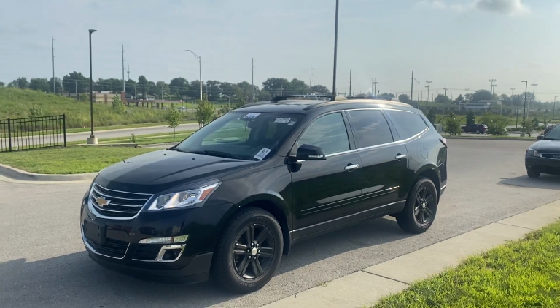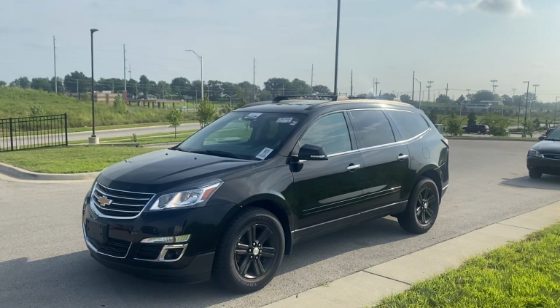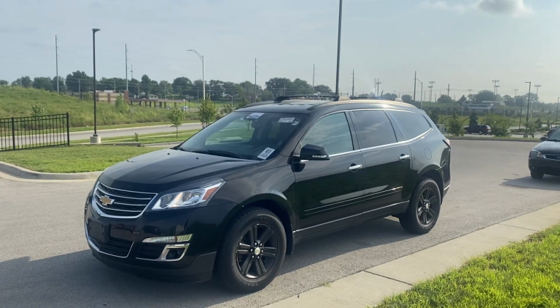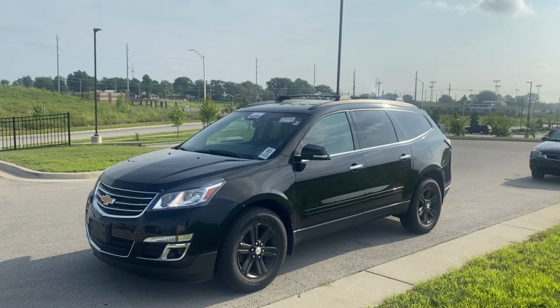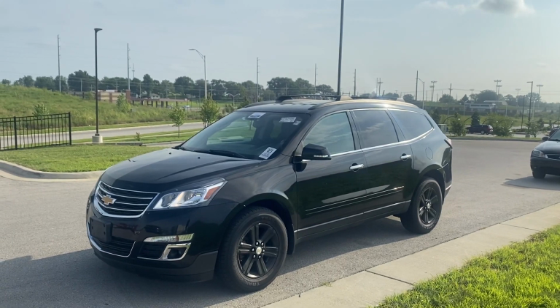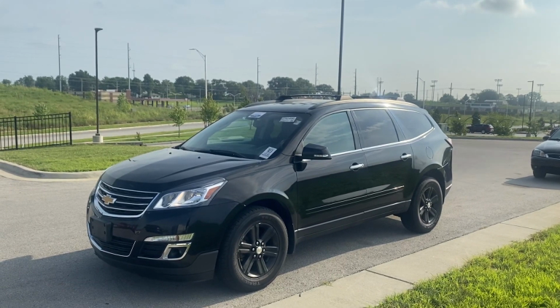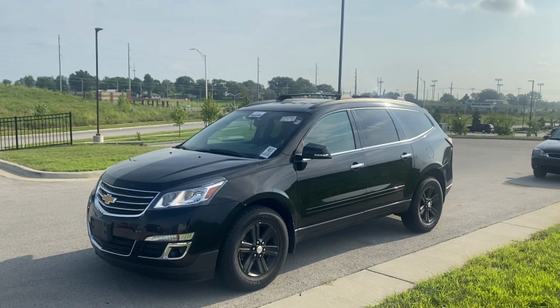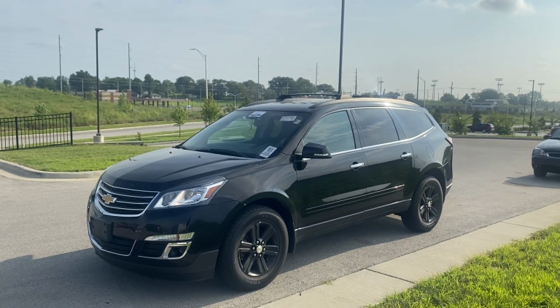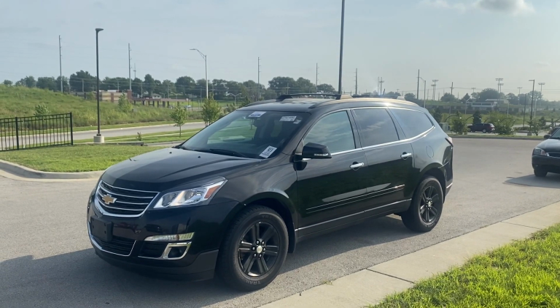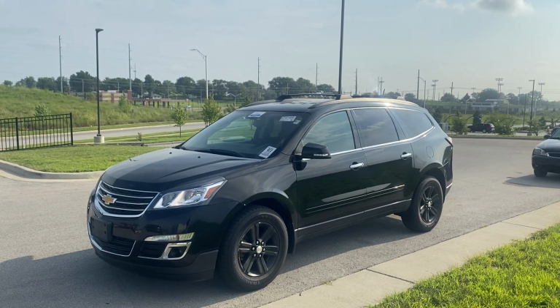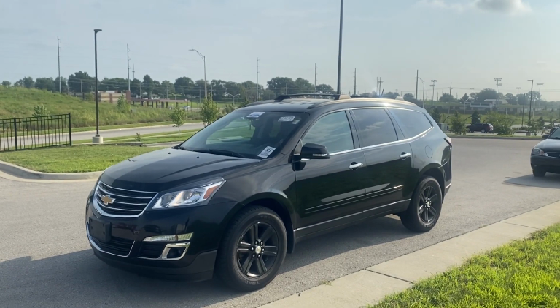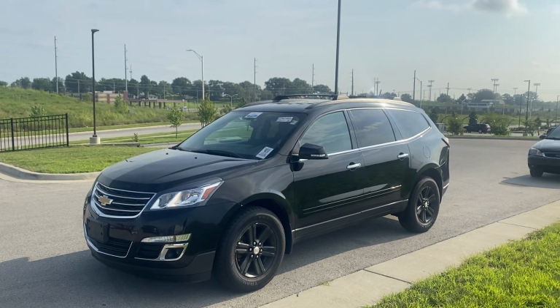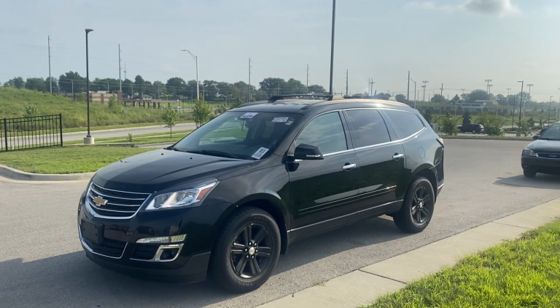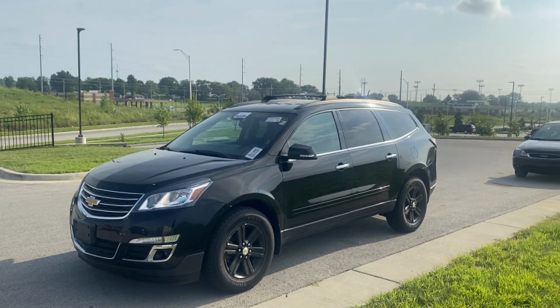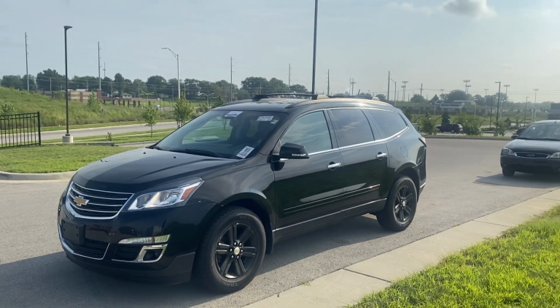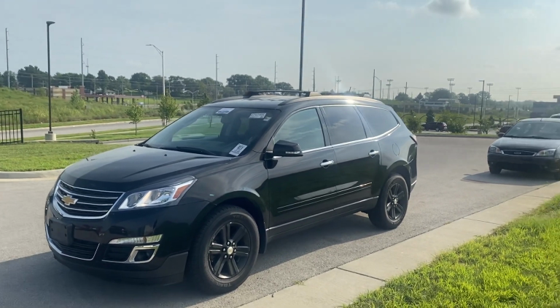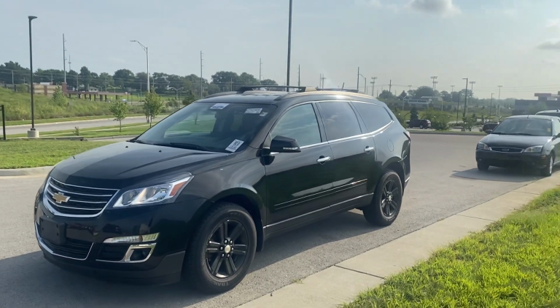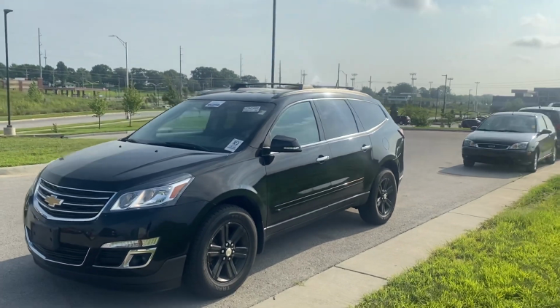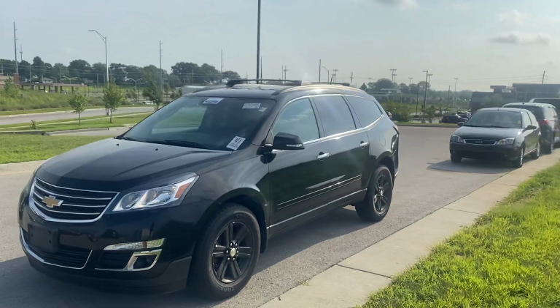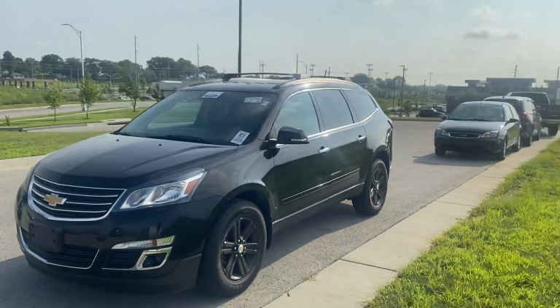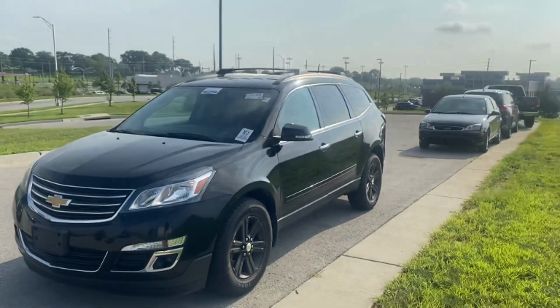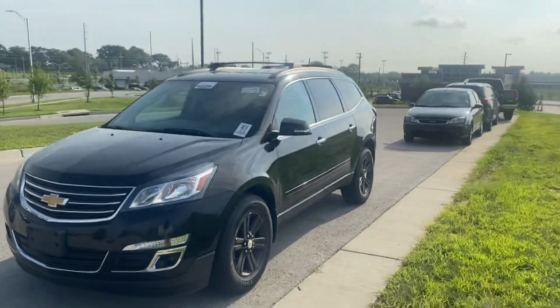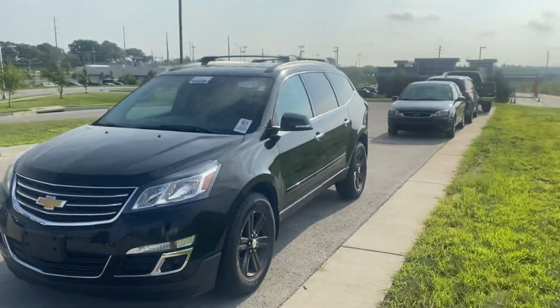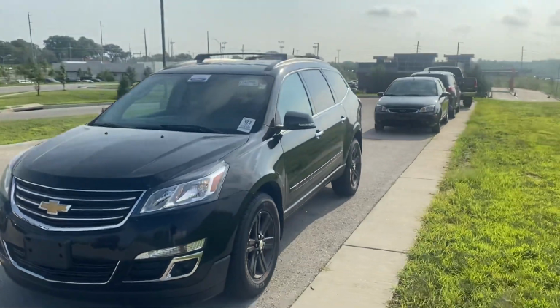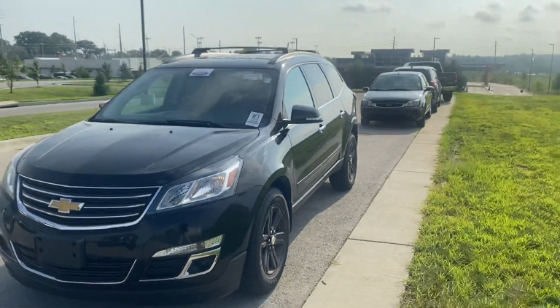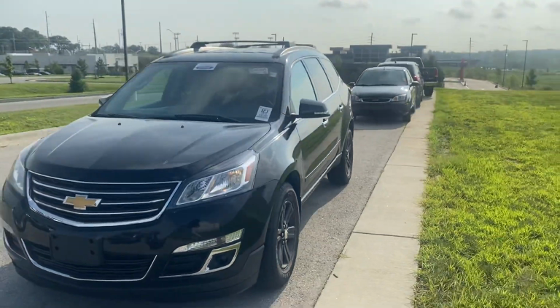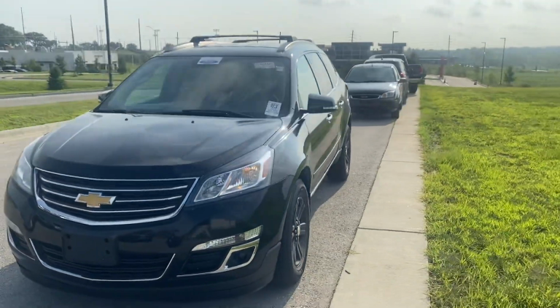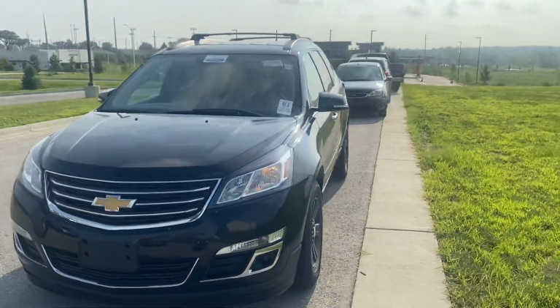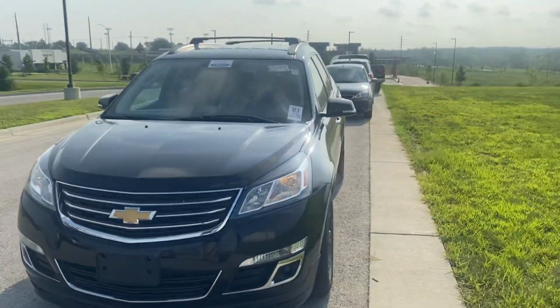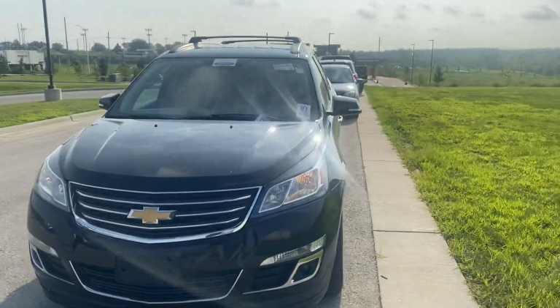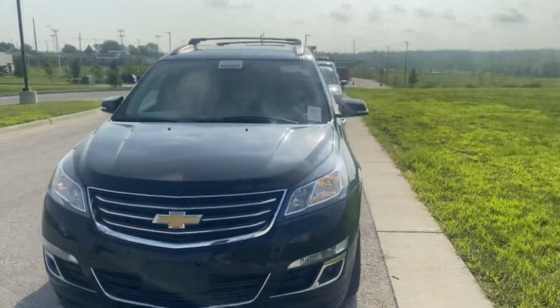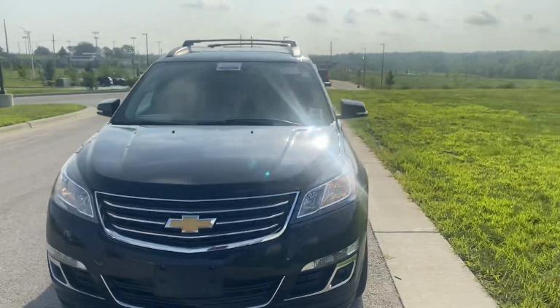Hey Heather, this is Scott over at Premier Auto Outlet, and this is the 2016 Chevy Traverse that you had interest in.